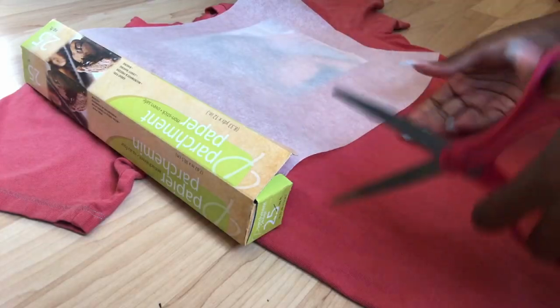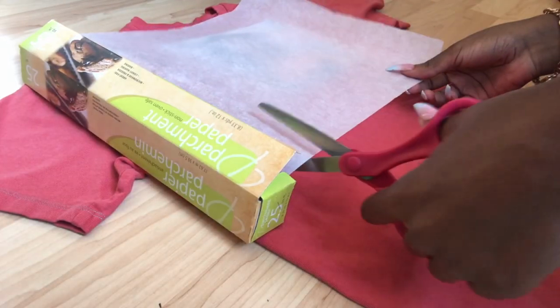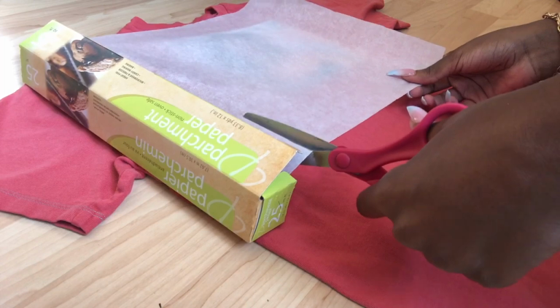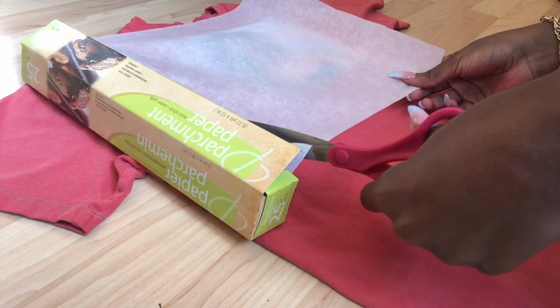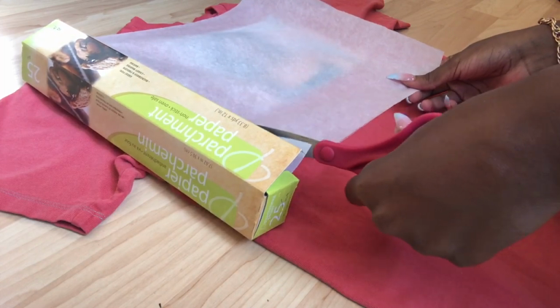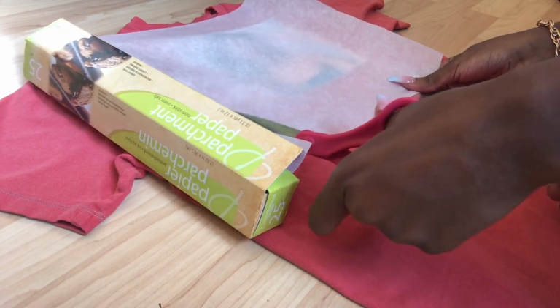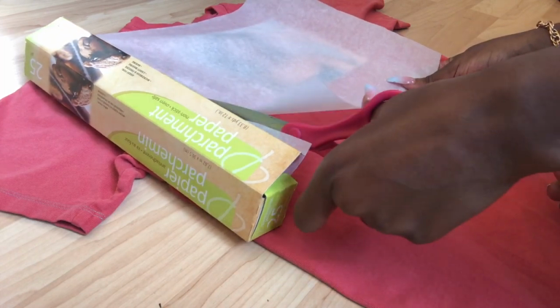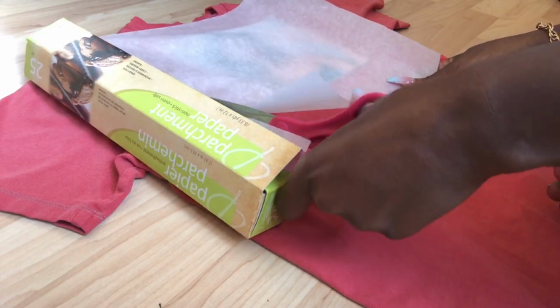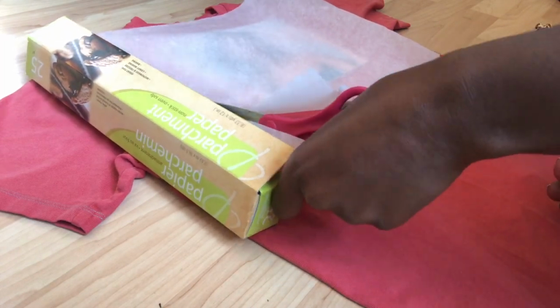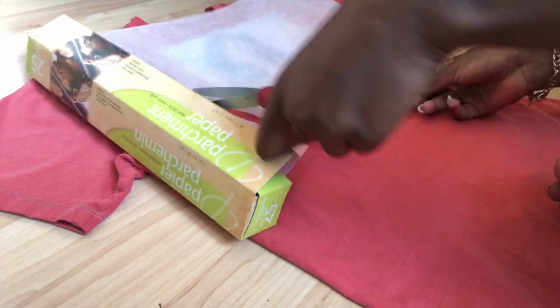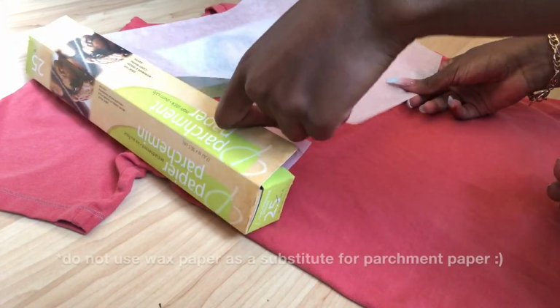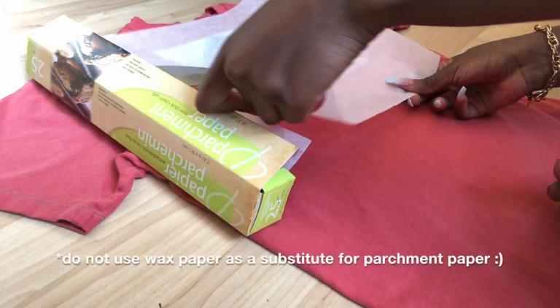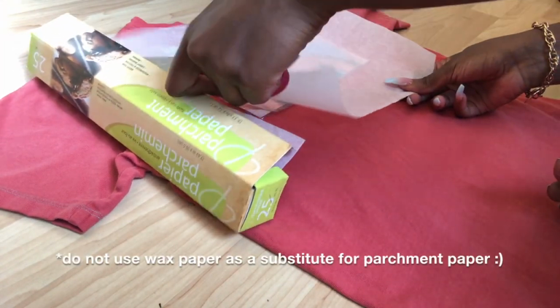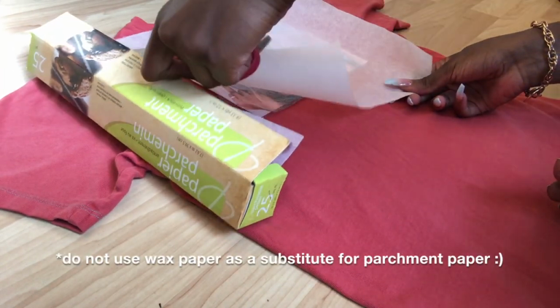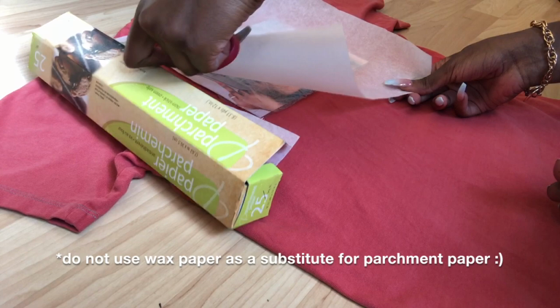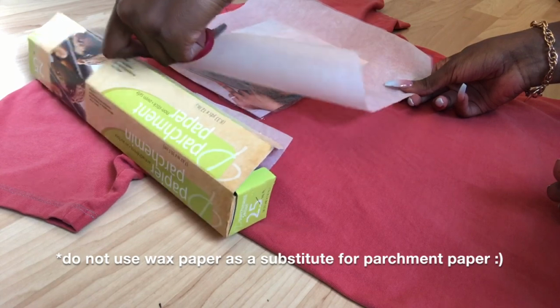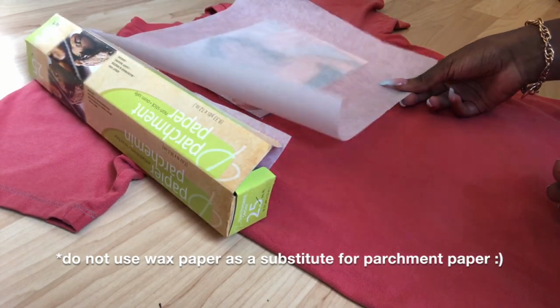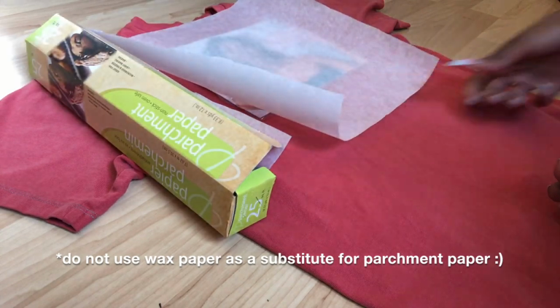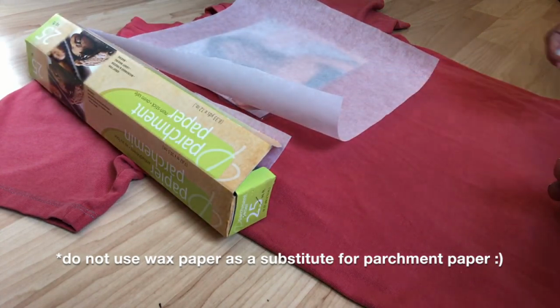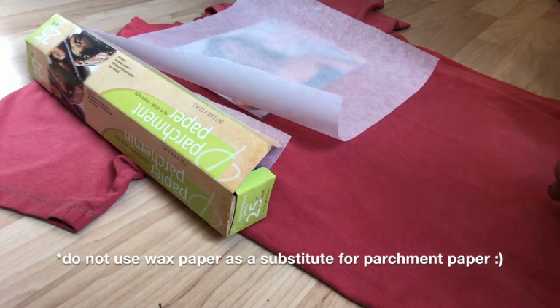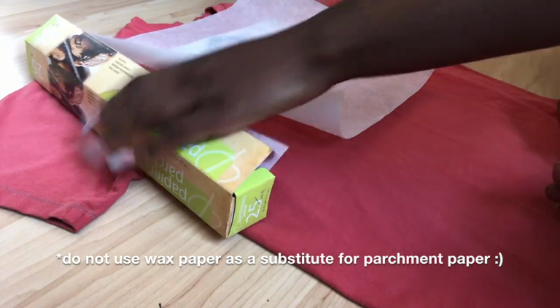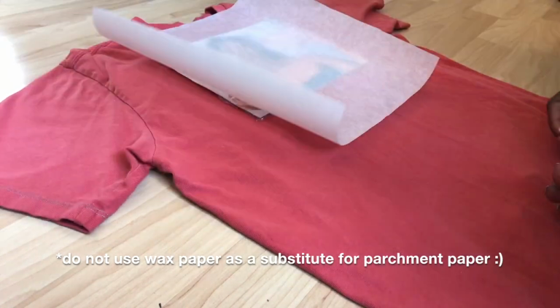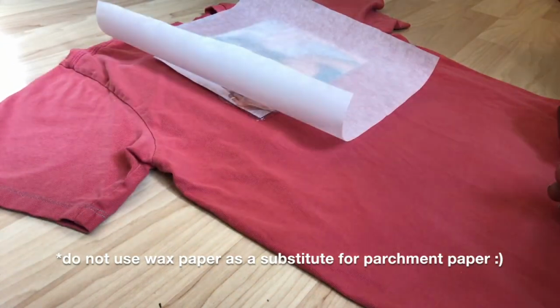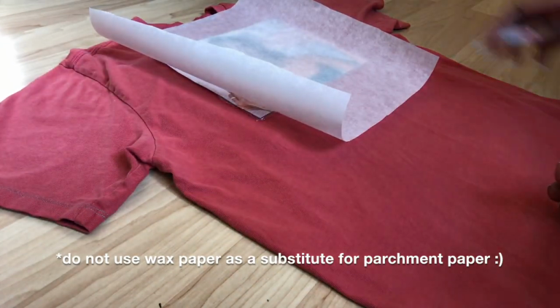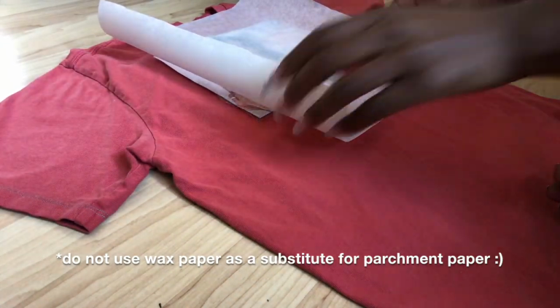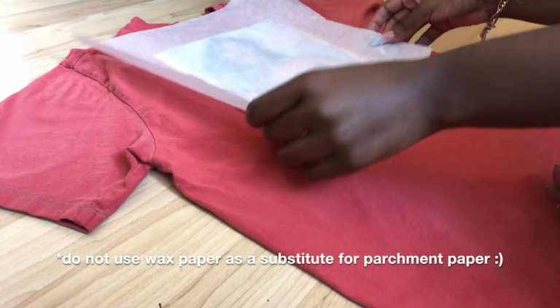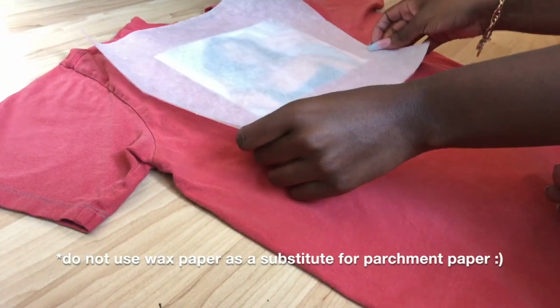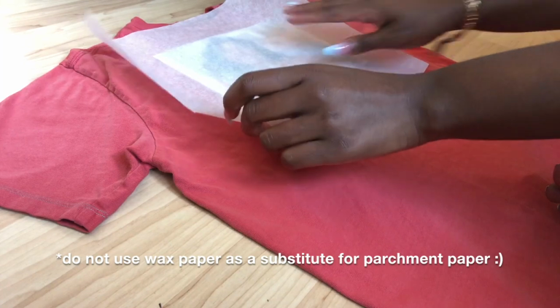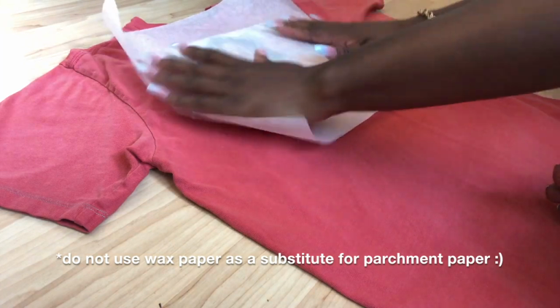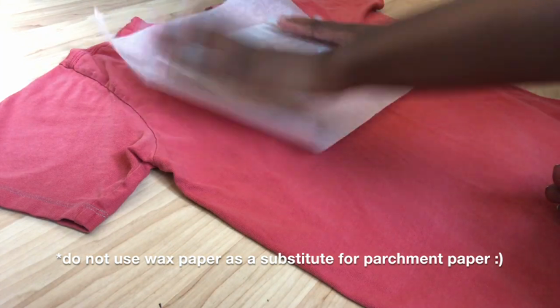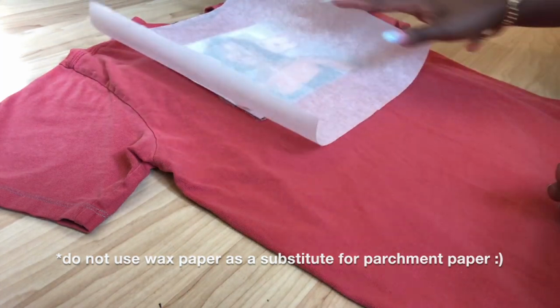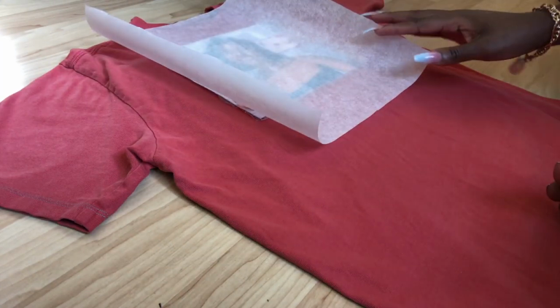After you're done wrapping your image in the cling wrap, you want to take some parchment paper and cut it to about the size of your image. What the parchment paper does is act as a barrier between the iron and the image to get it to transfer onto your t-shirt.